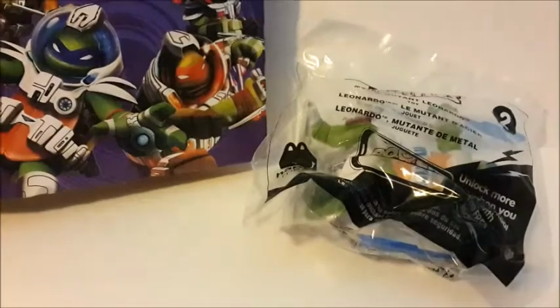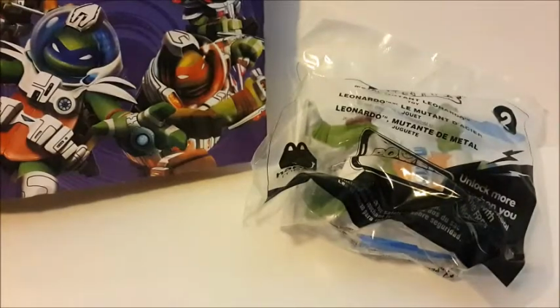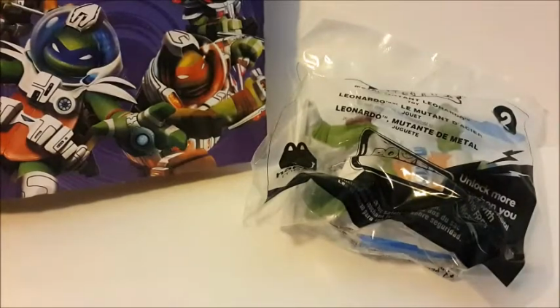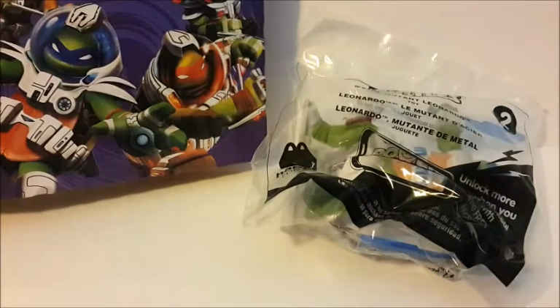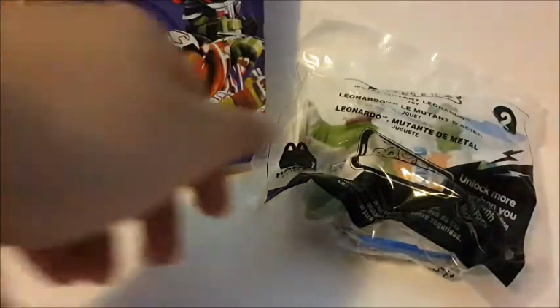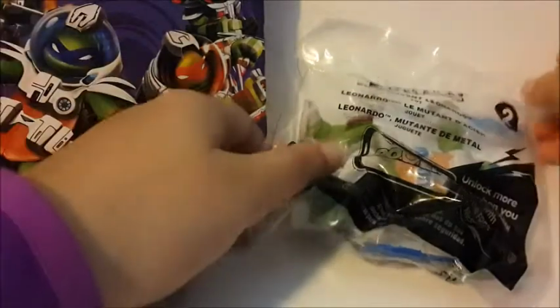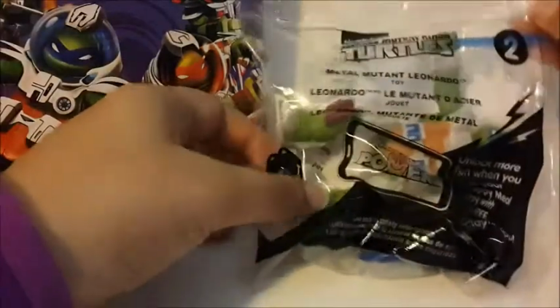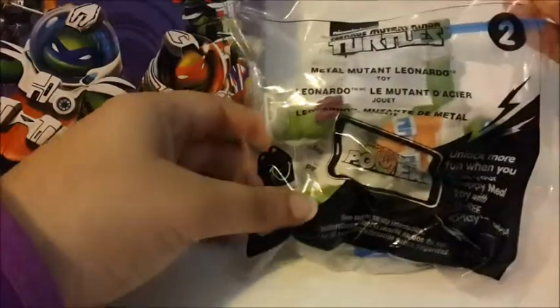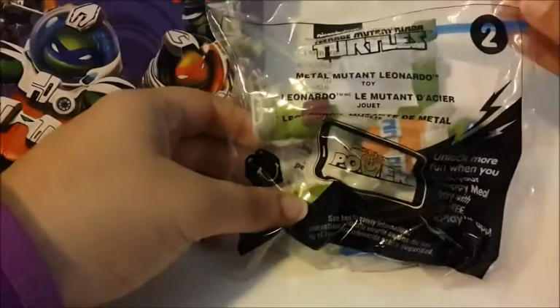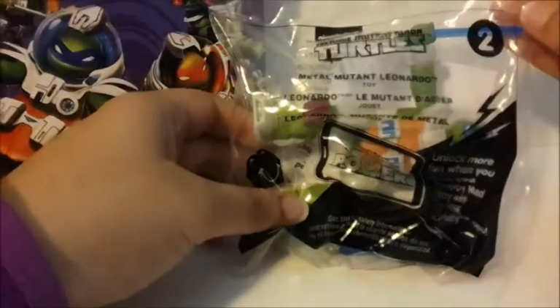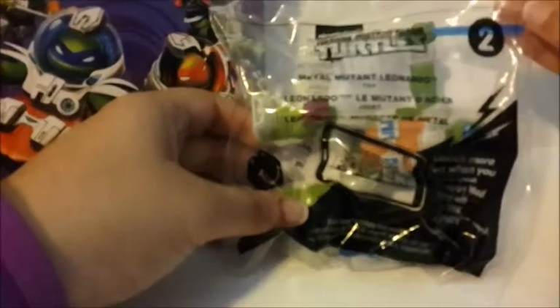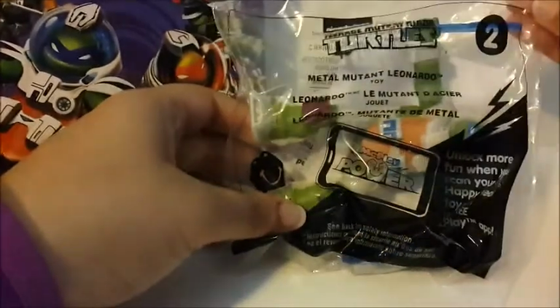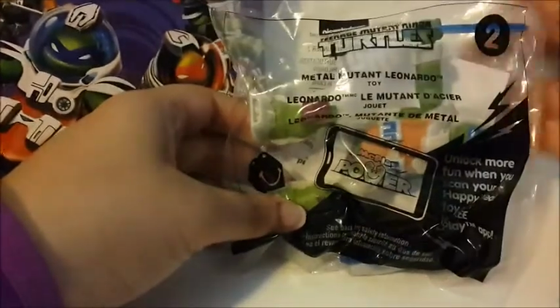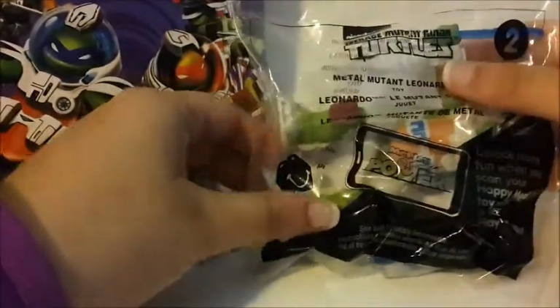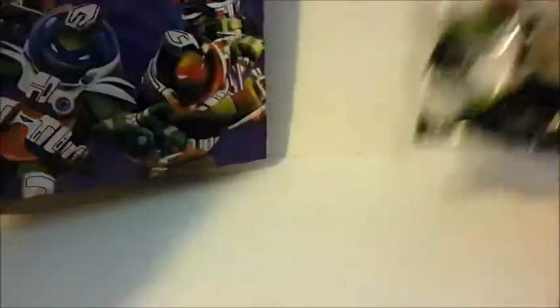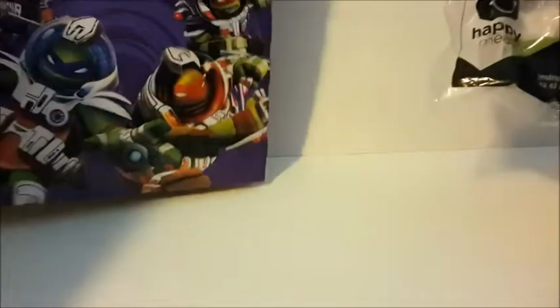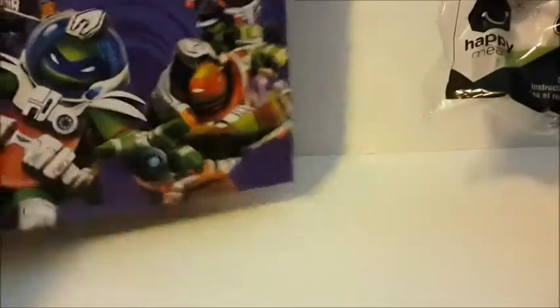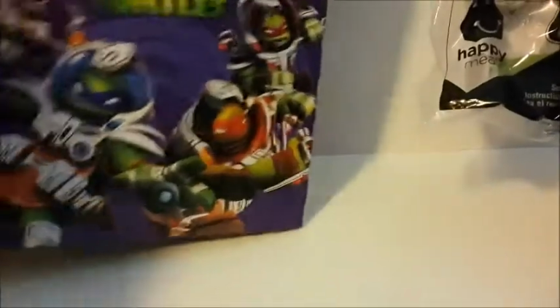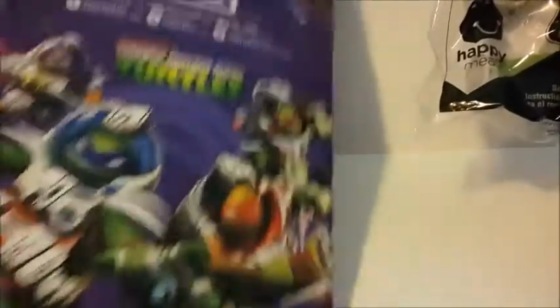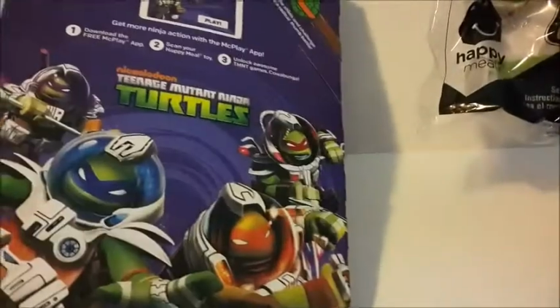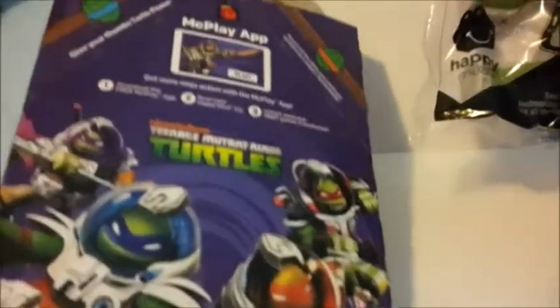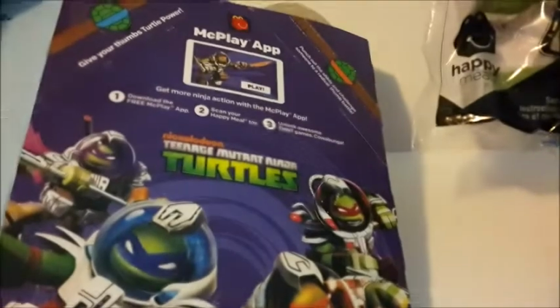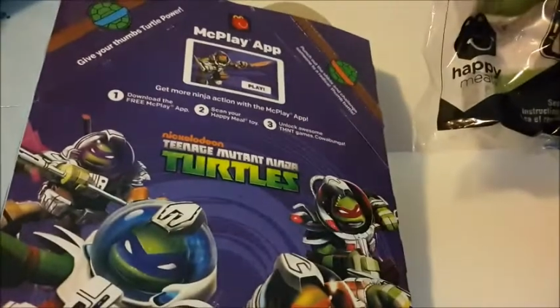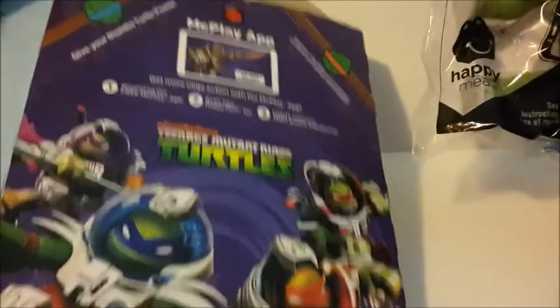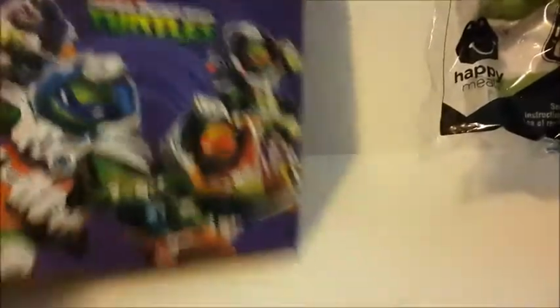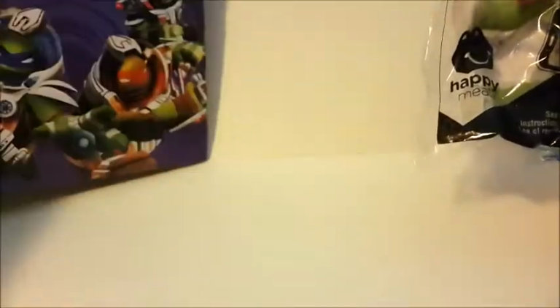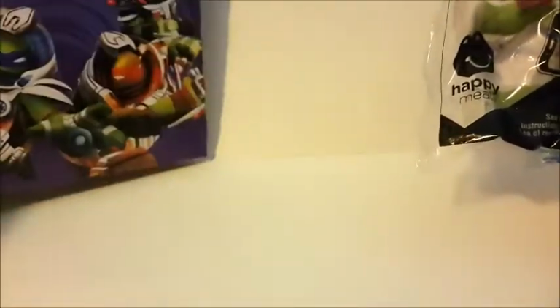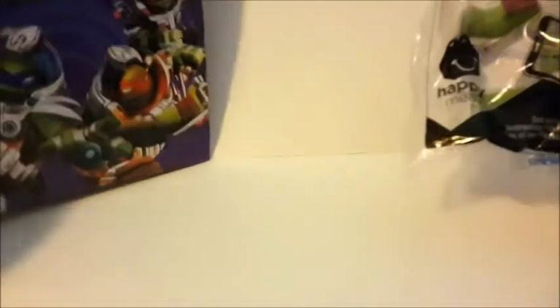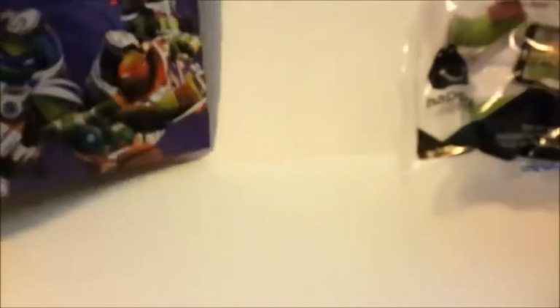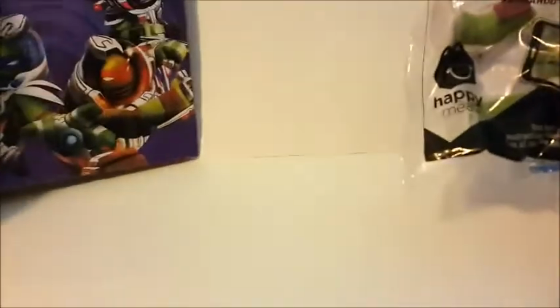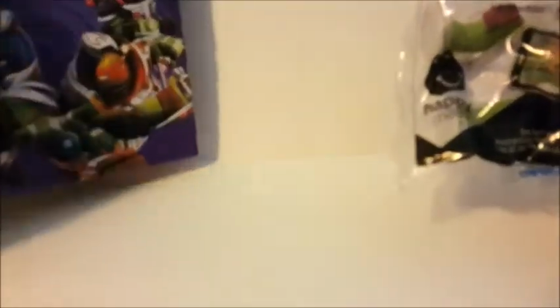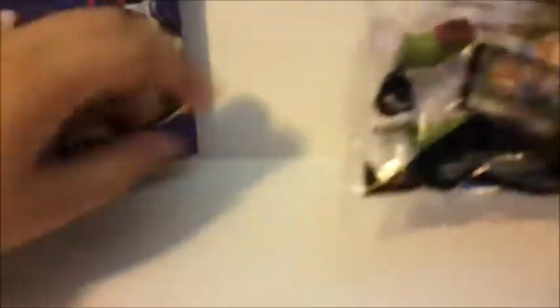Hi guys, here's the TMNT Happy Meal toy number two. This is Metal Mutant Leonardo, and this is the Happy Meal box. It shows my play on the top, and I'll show that in a minute.